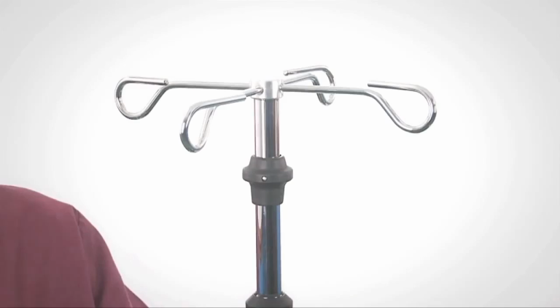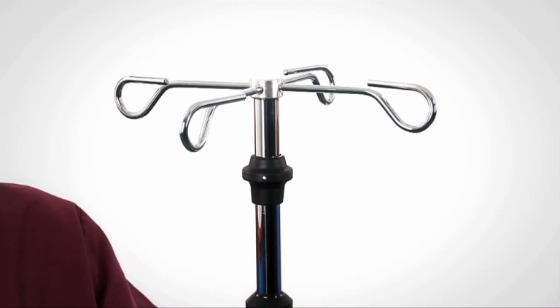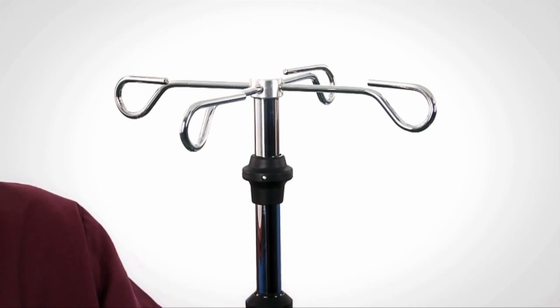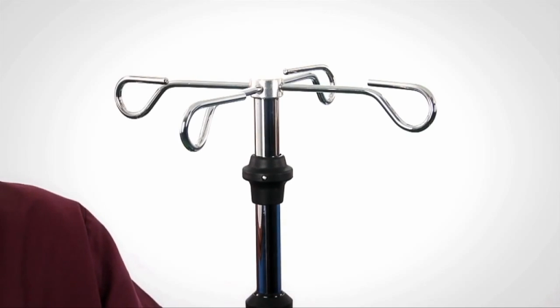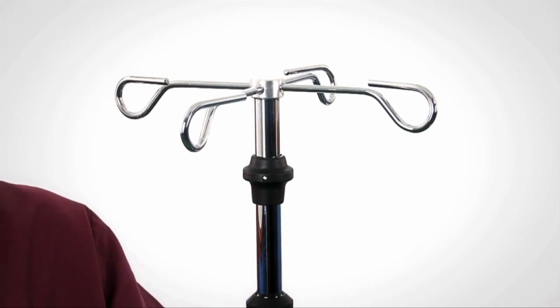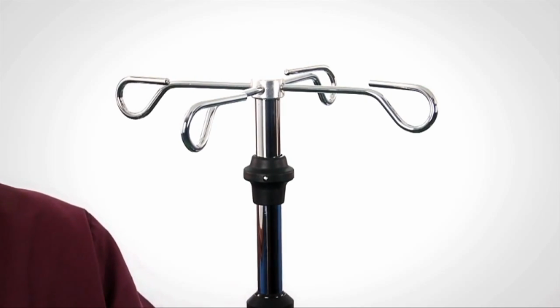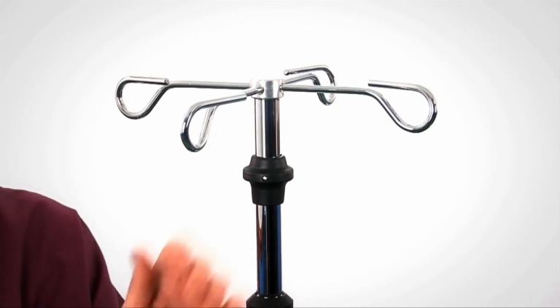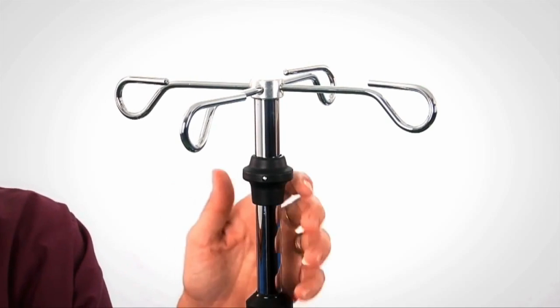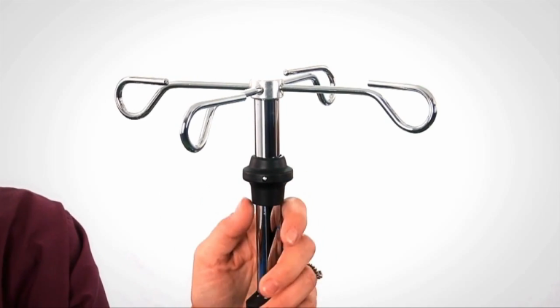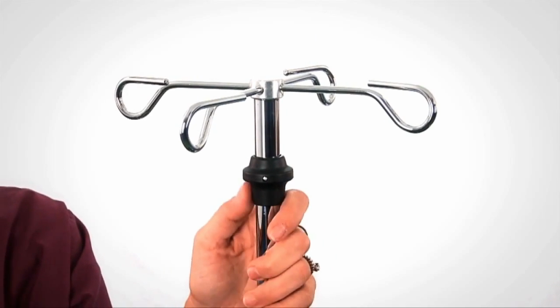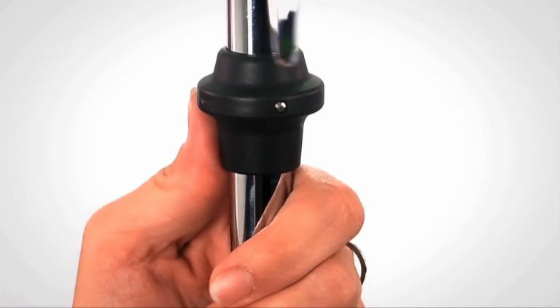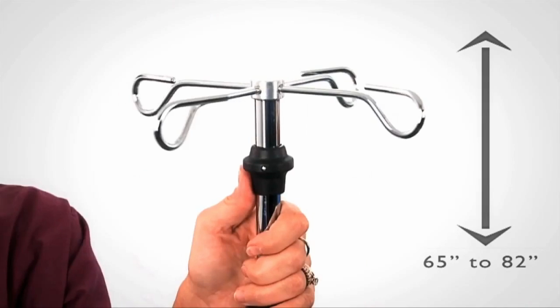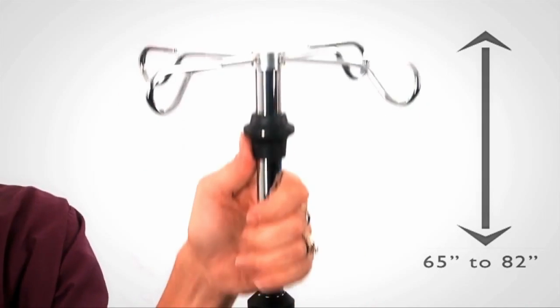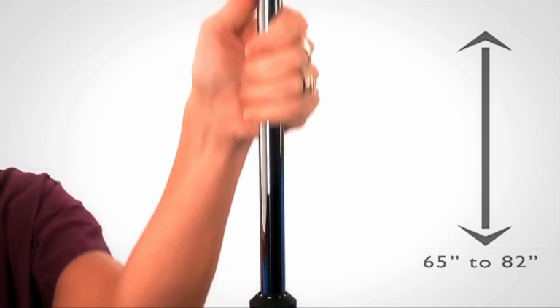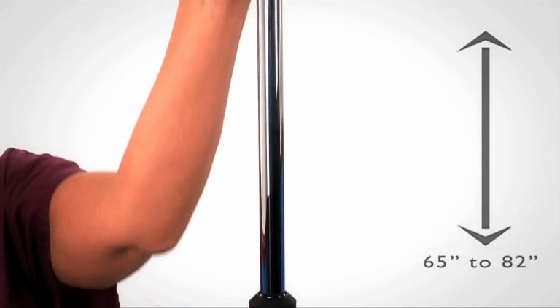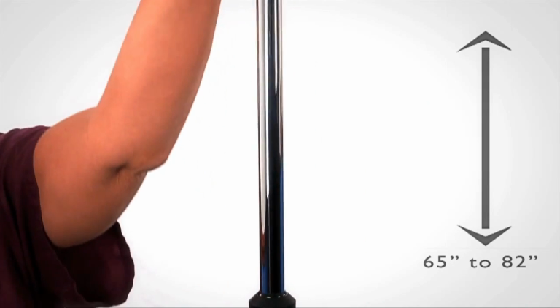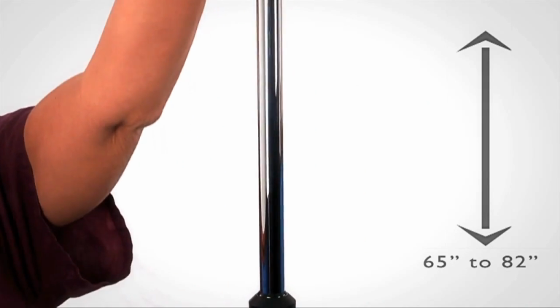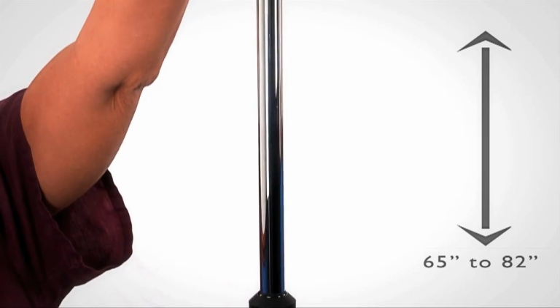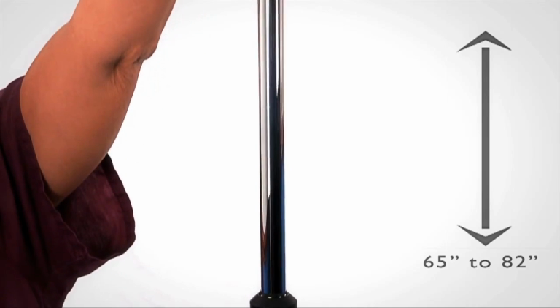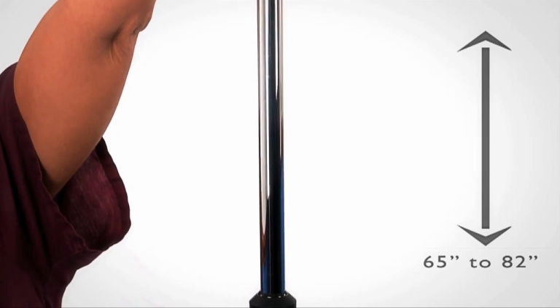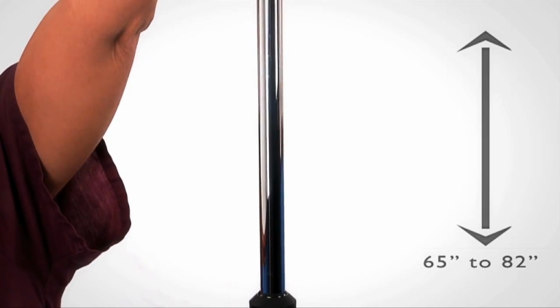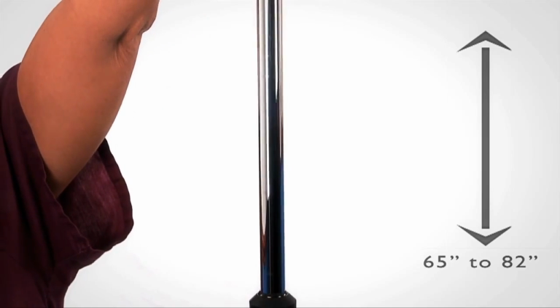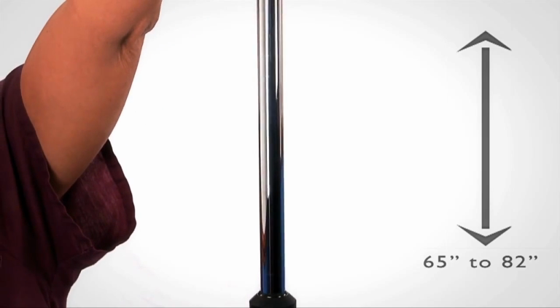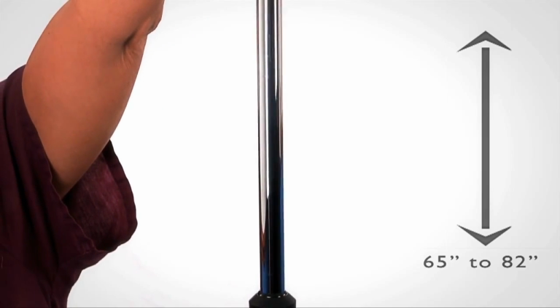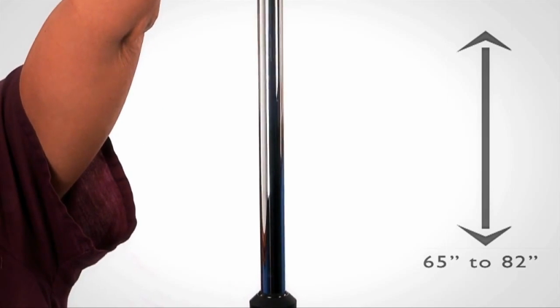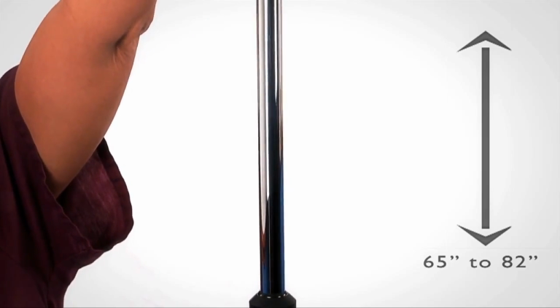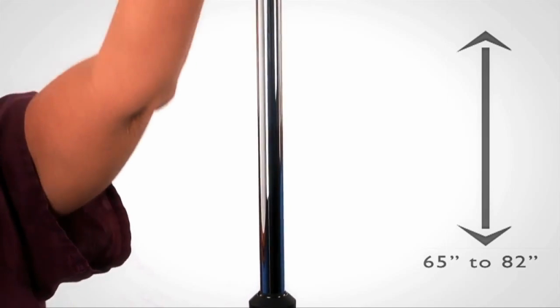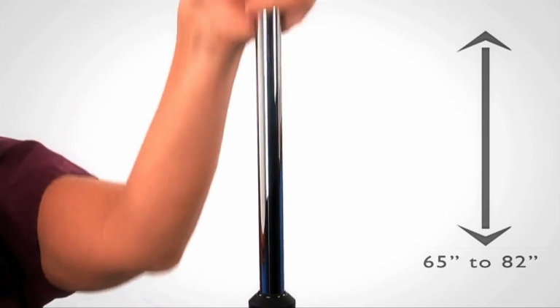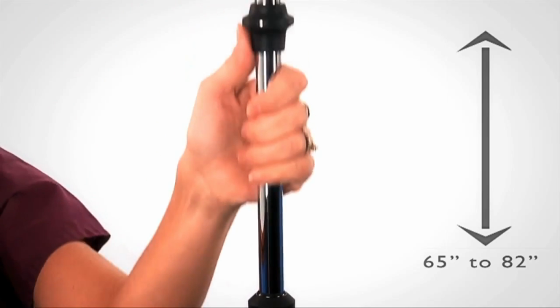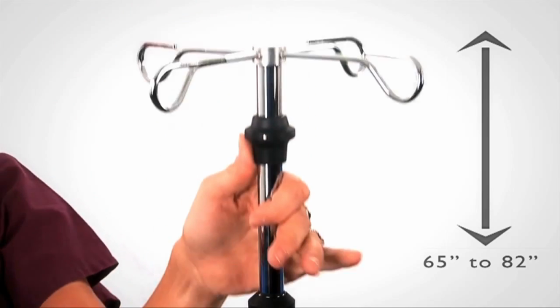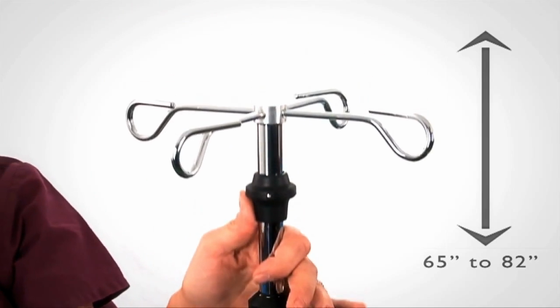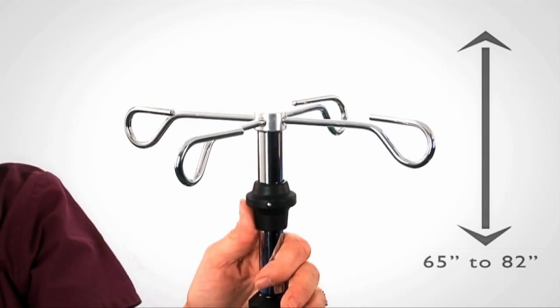or a four-hook pole with single-hand adjustment. To adjust, simply grasp onto the pole and push up on the loft. The height can be adjusted to any height from 65 inches to 82 inches.